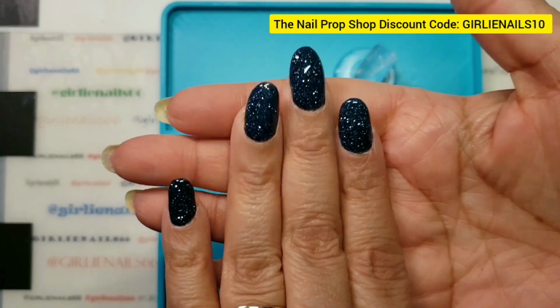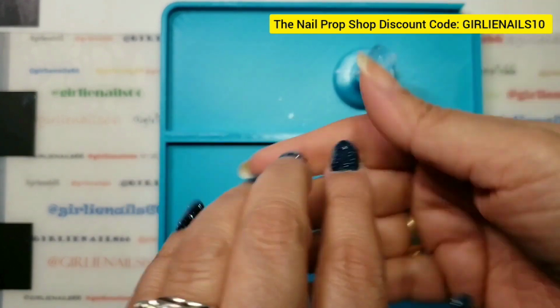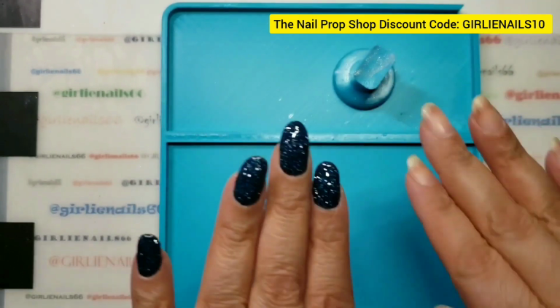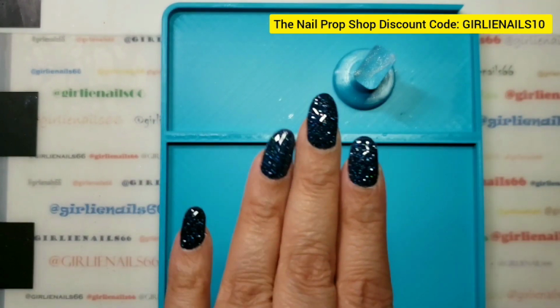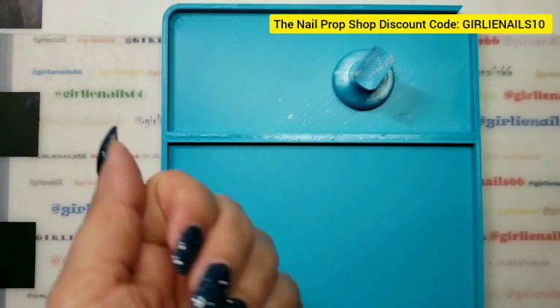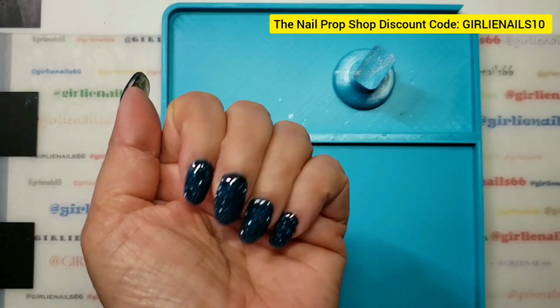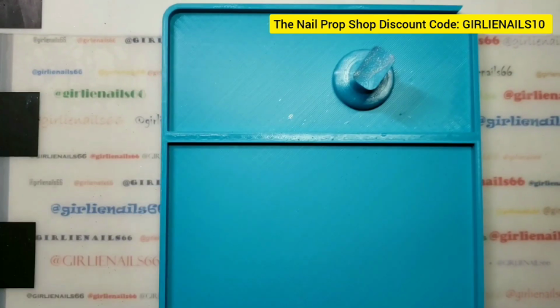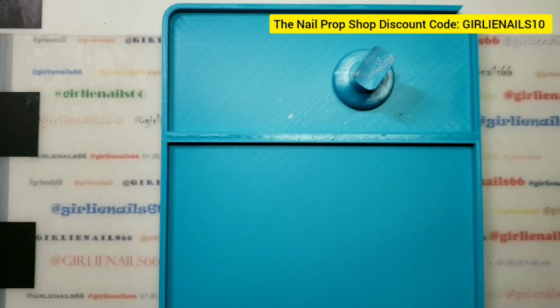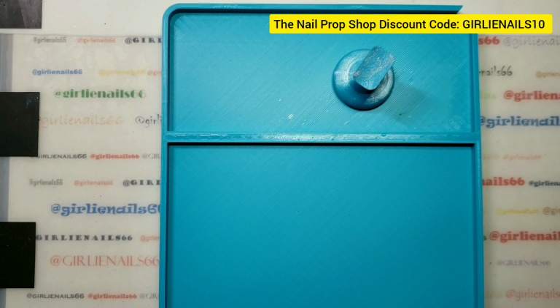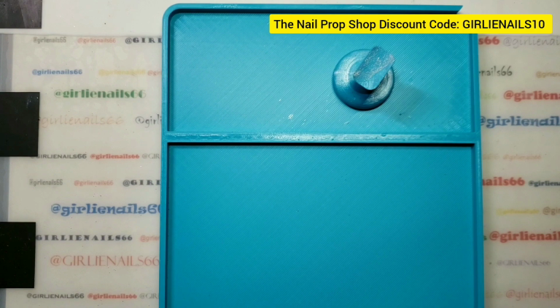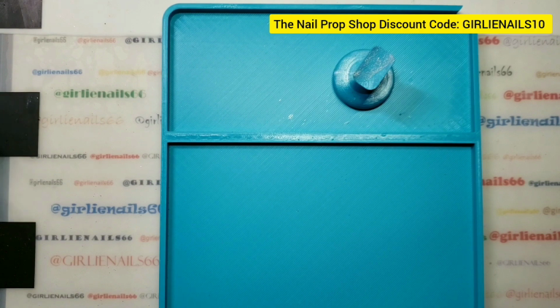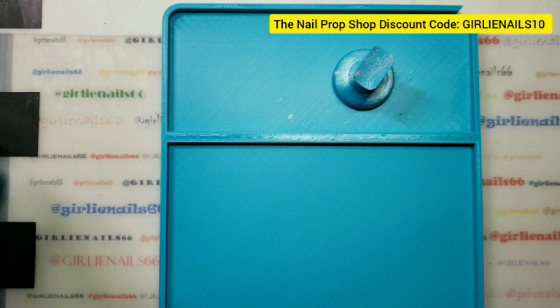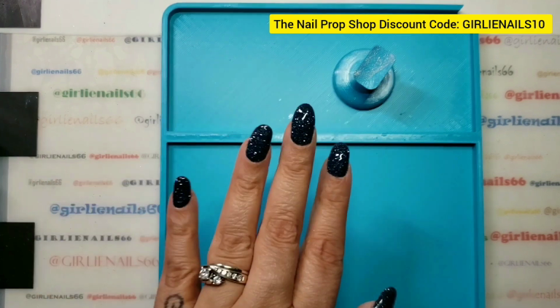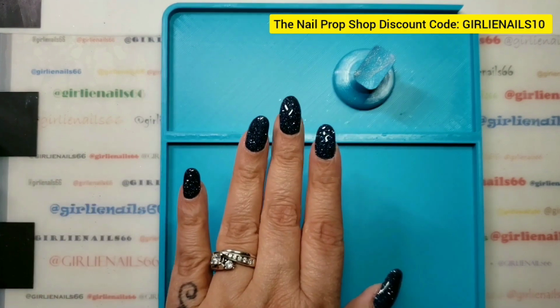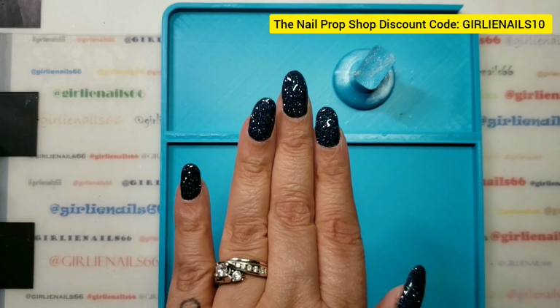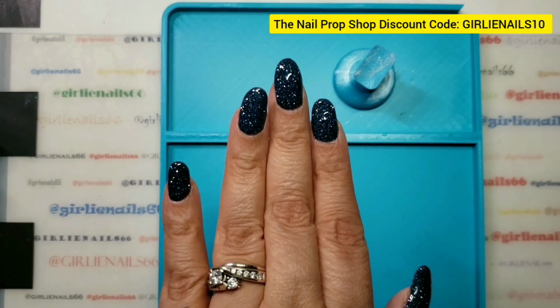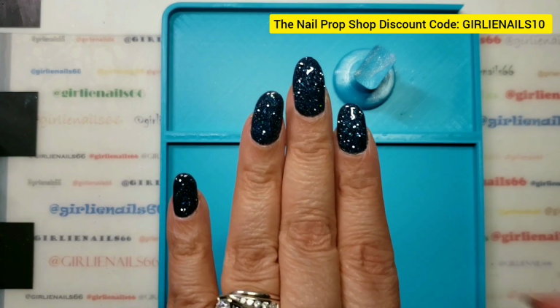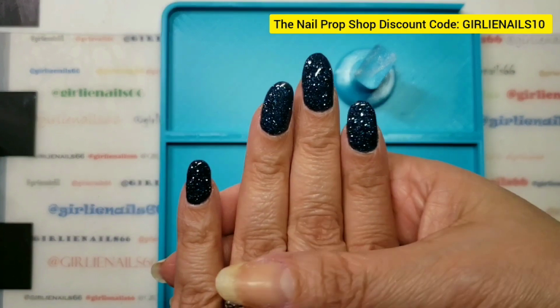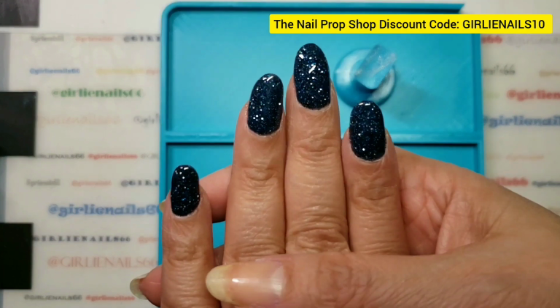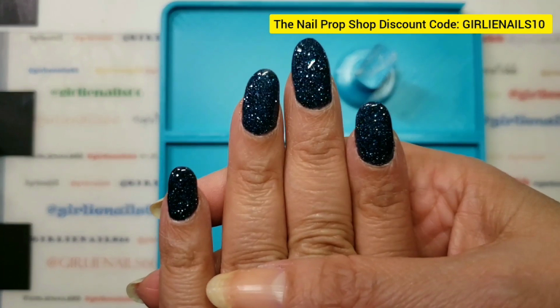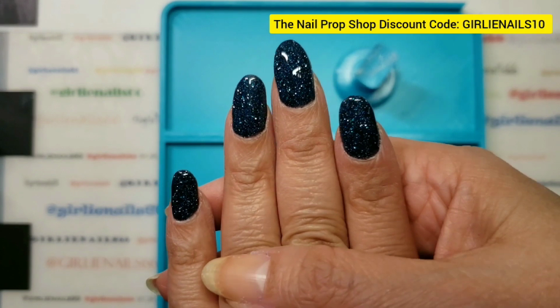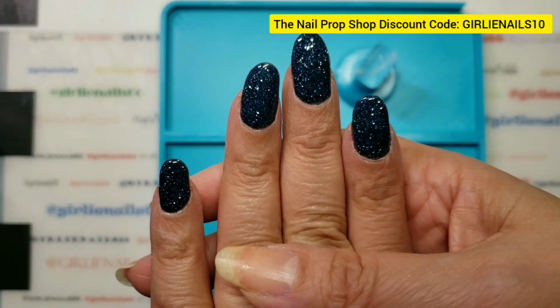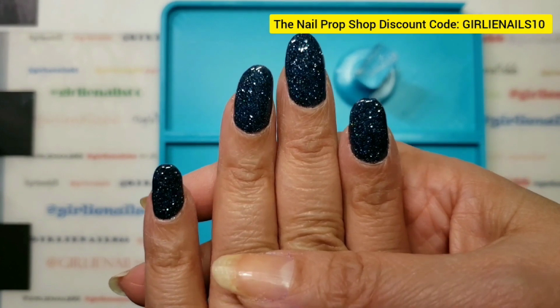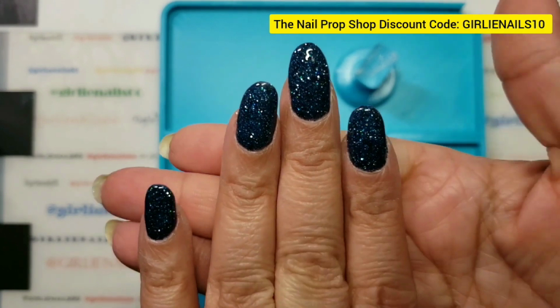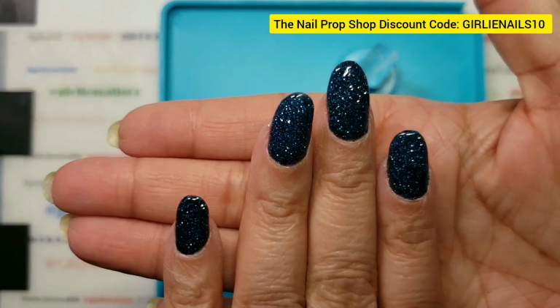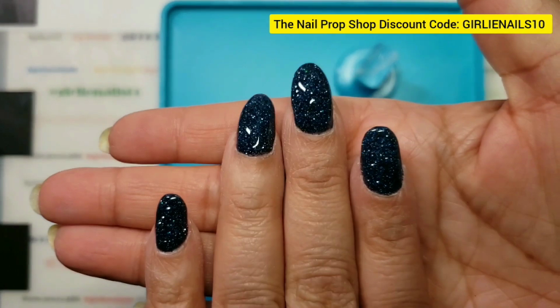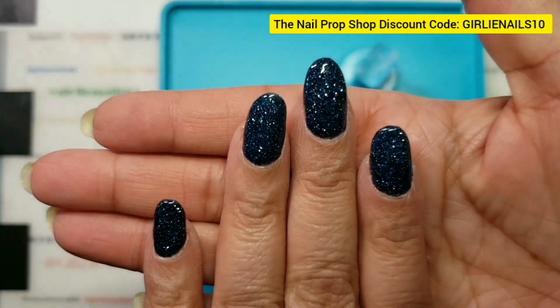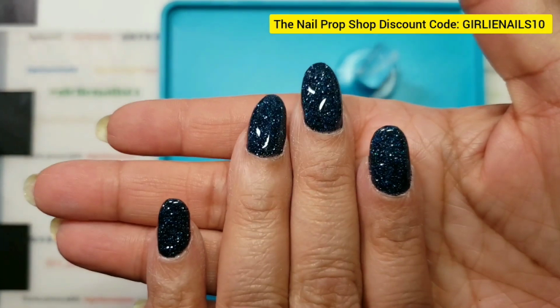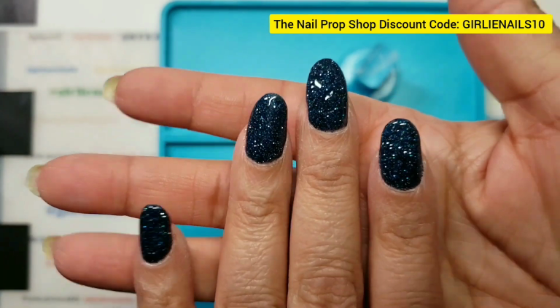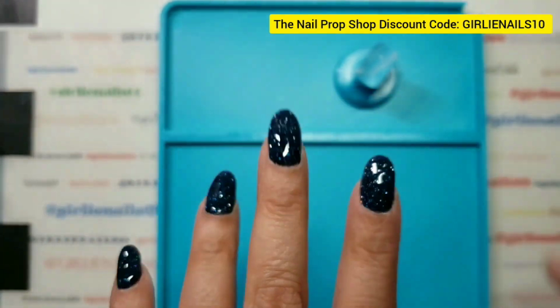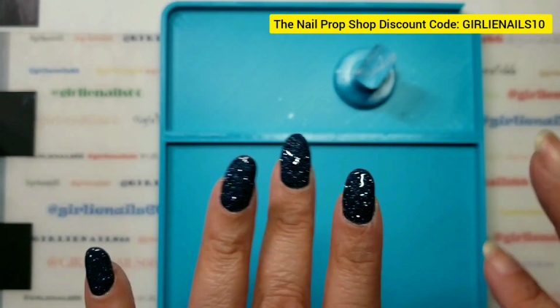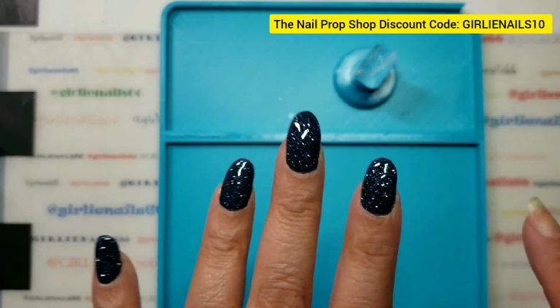Thanks for hanging out with me while I do my nails. I hope you are having a great day. And remember — be somebody's sparkle! Bye!